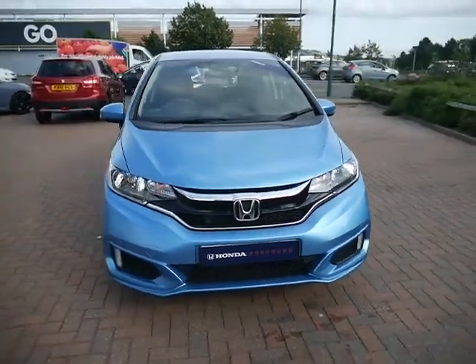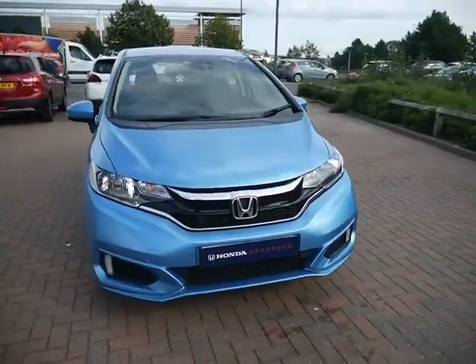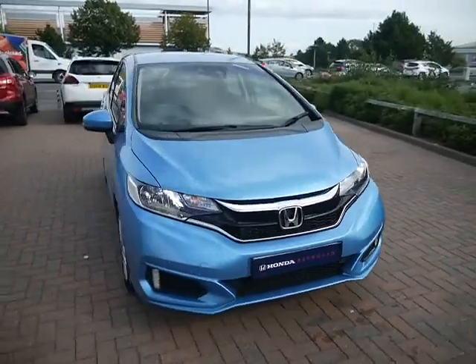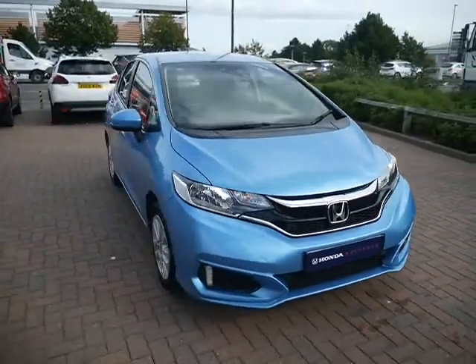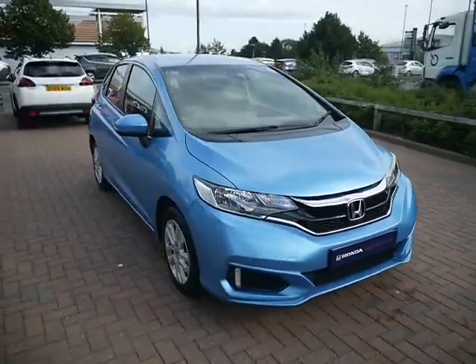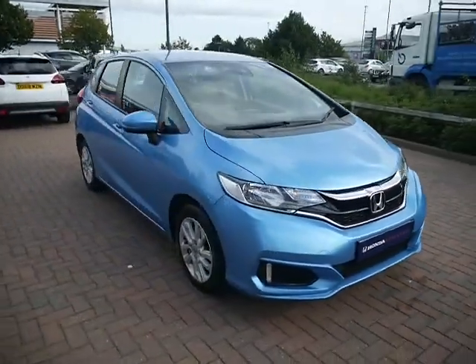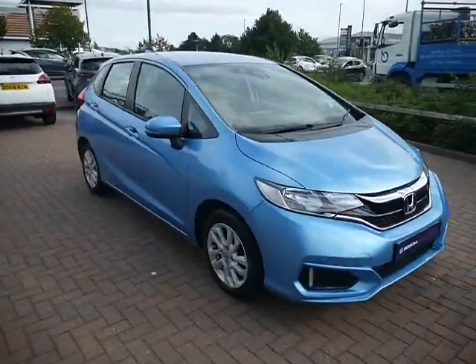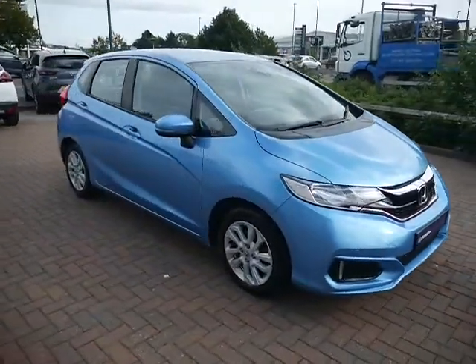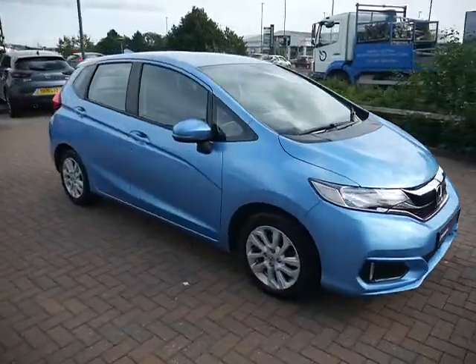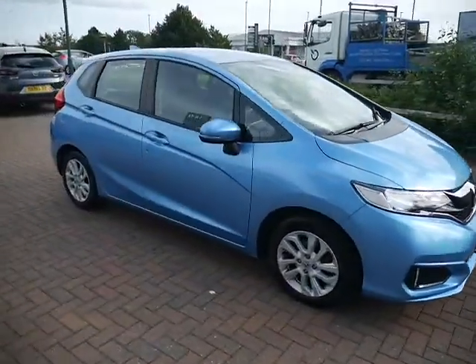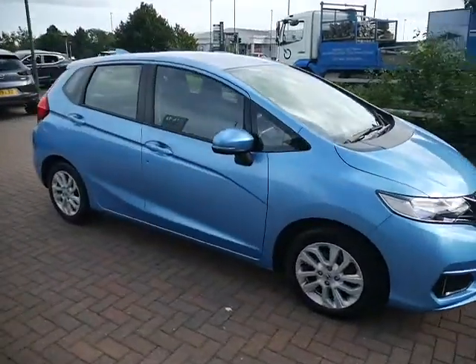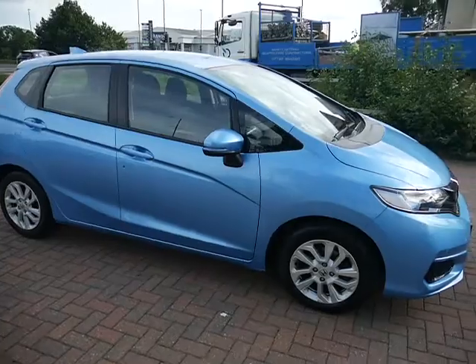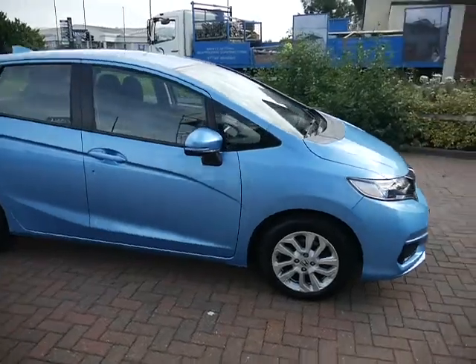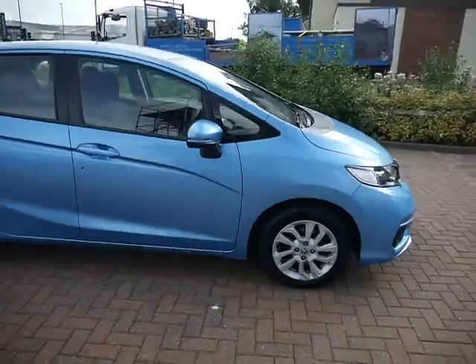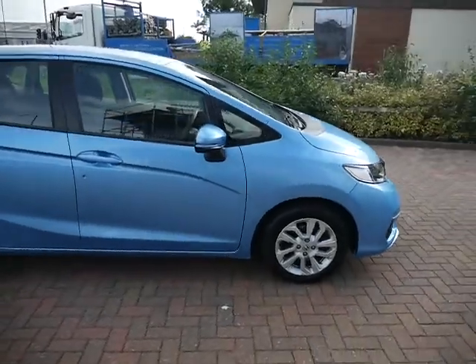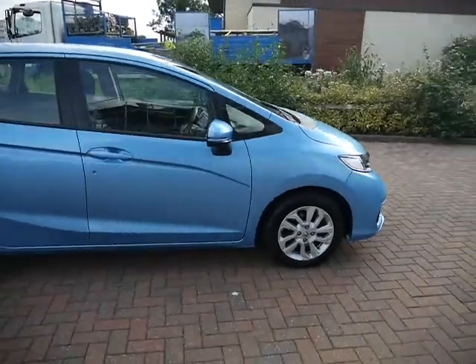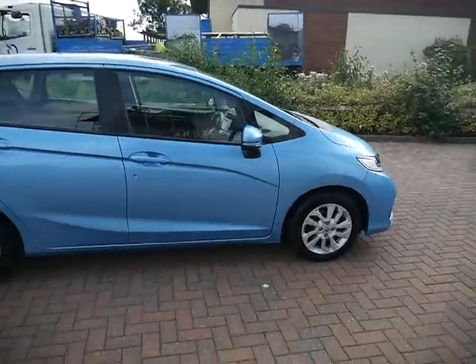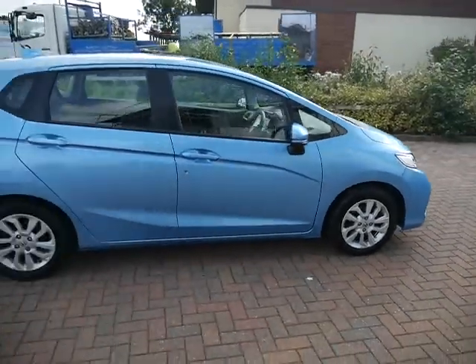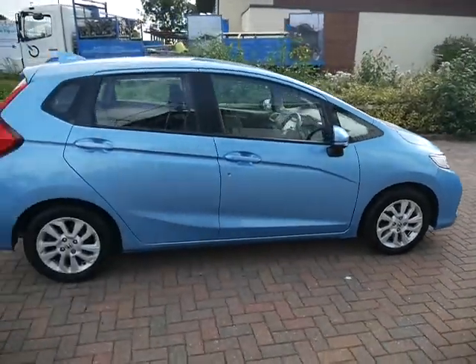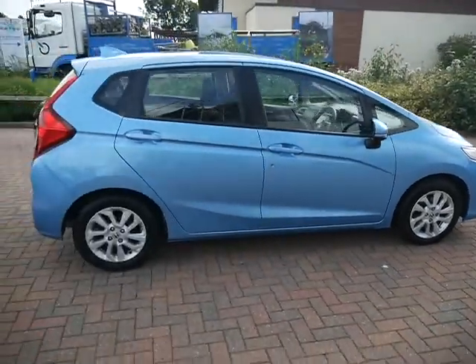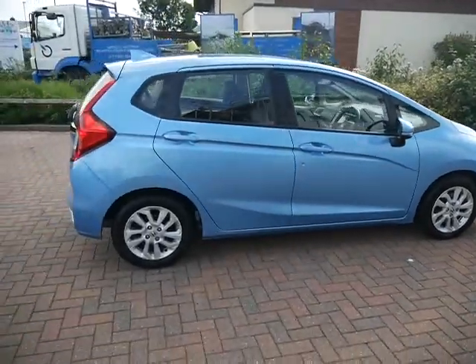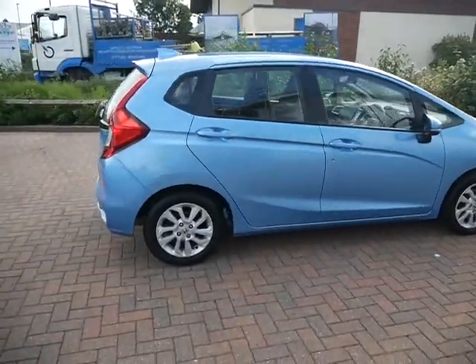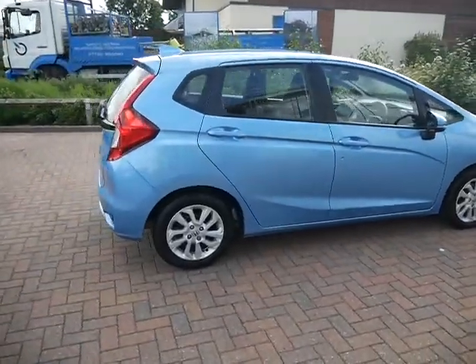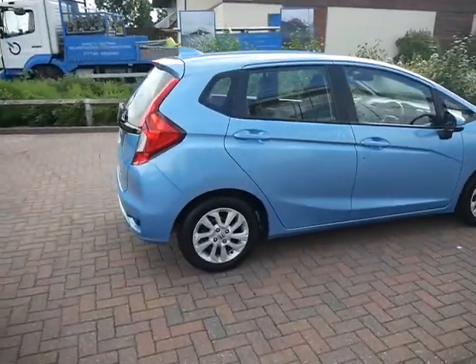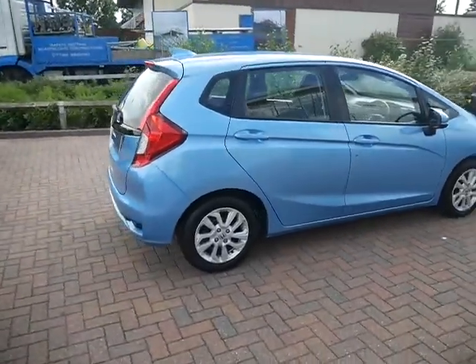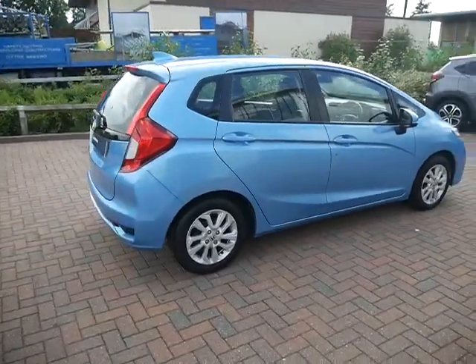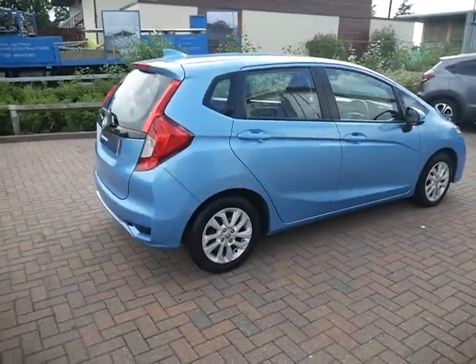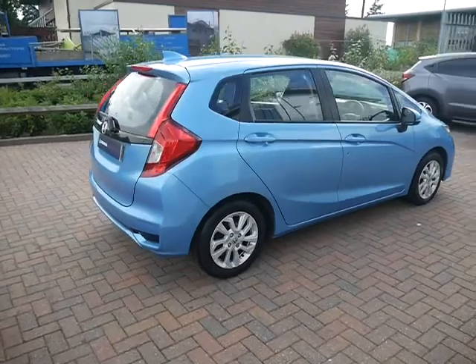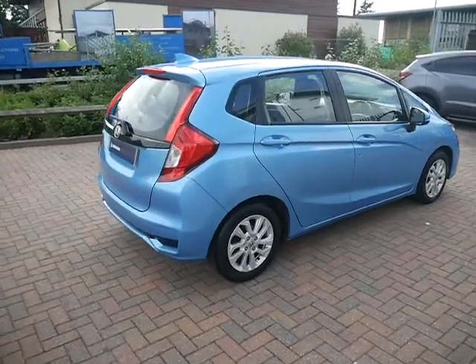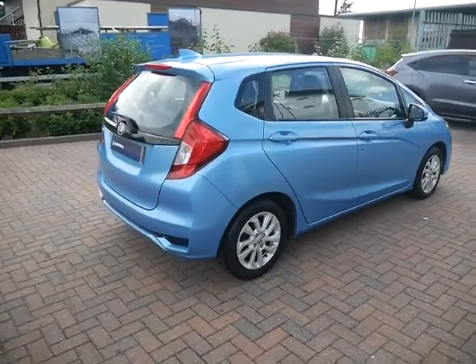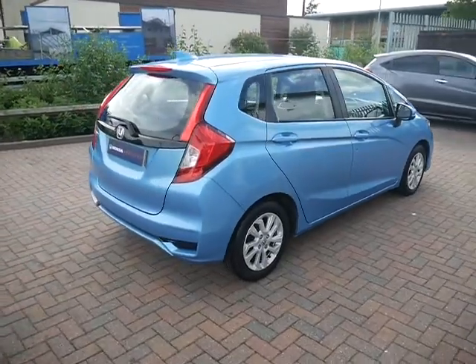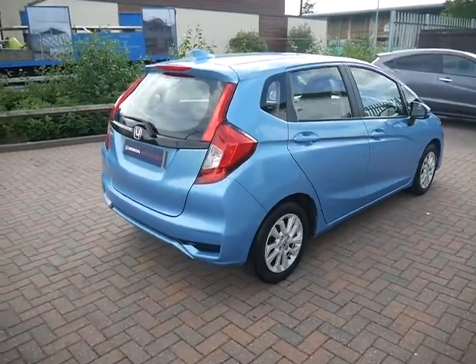Good afternoon and welcome to JT Hughes Honda Shrewsbury. In this video I'm going to show you around our latest Jazz we've just taken into stock. This is the SE model finished in Skyride Blue and is the 2018 model.